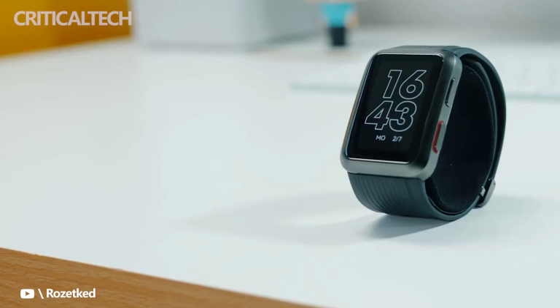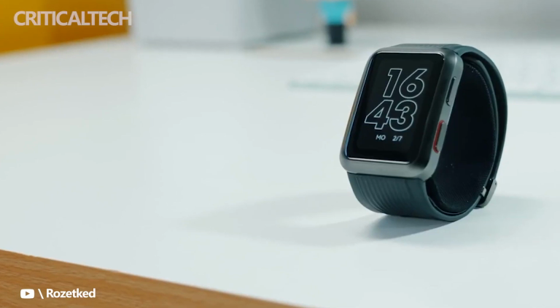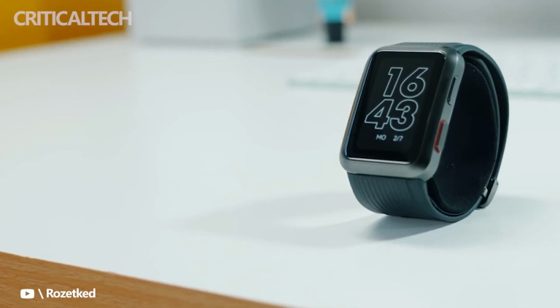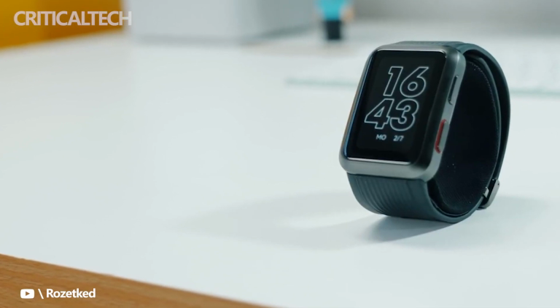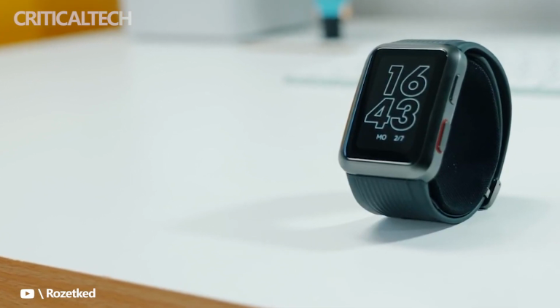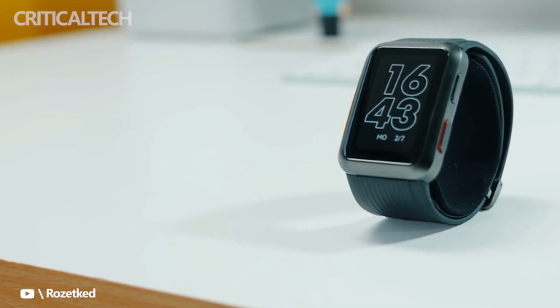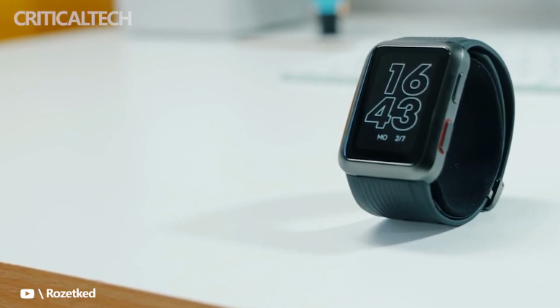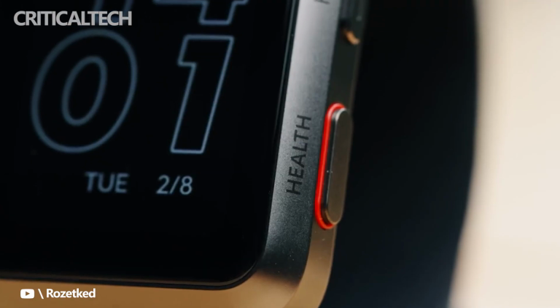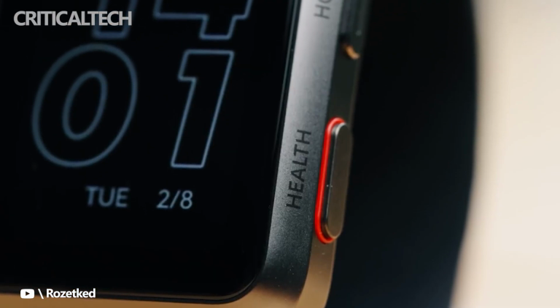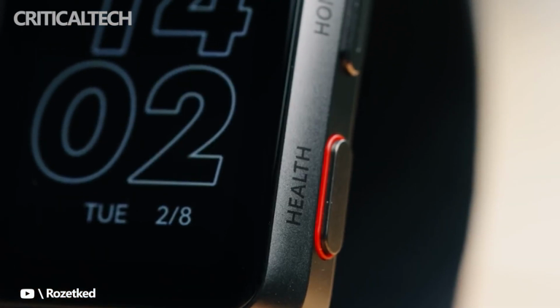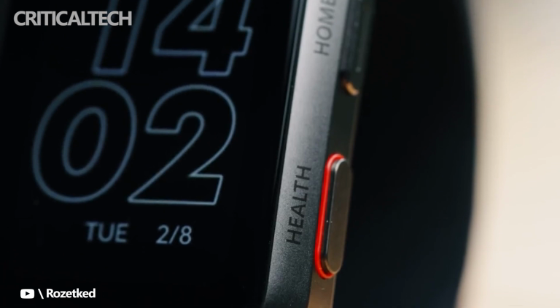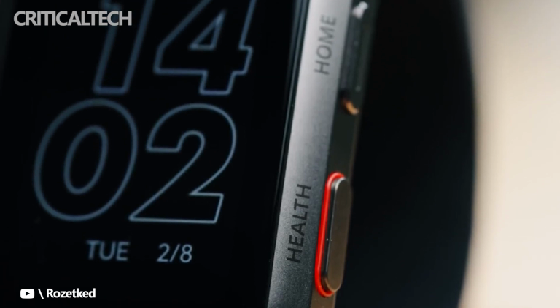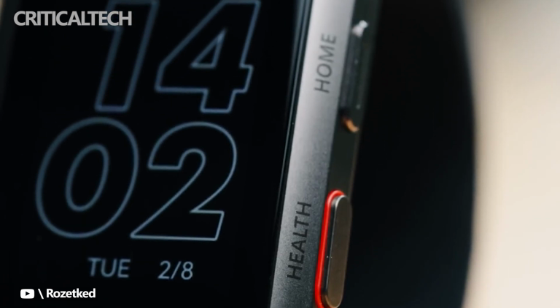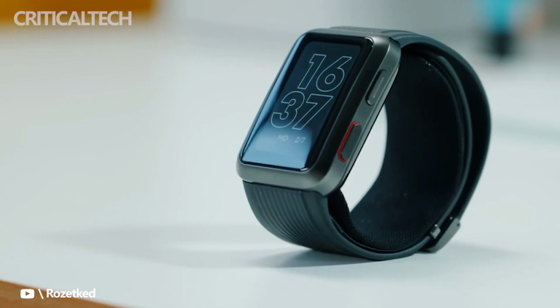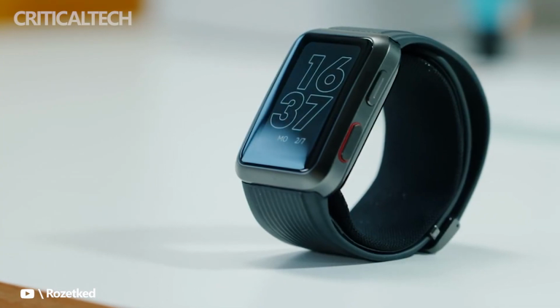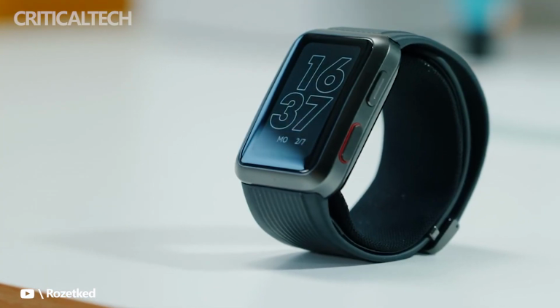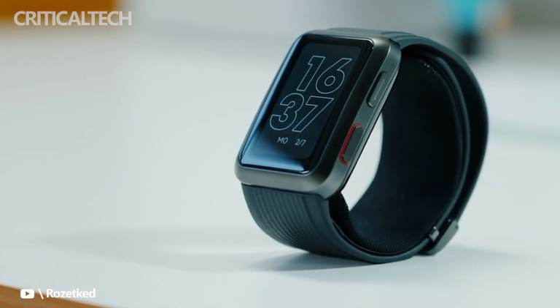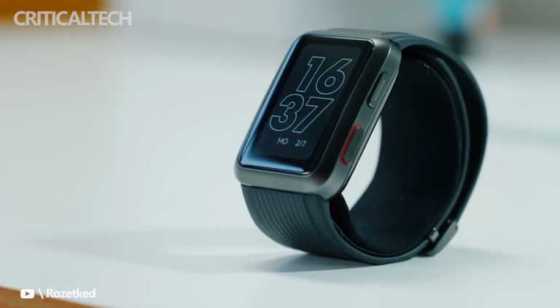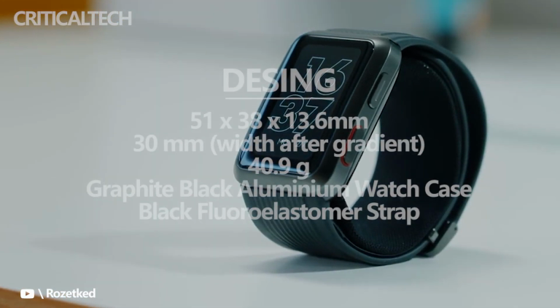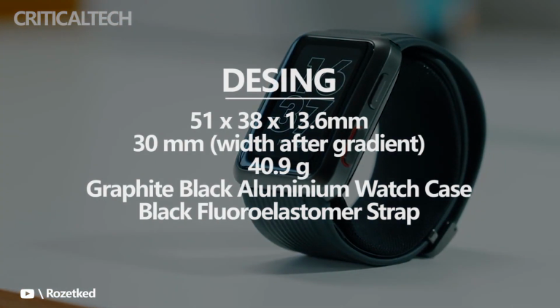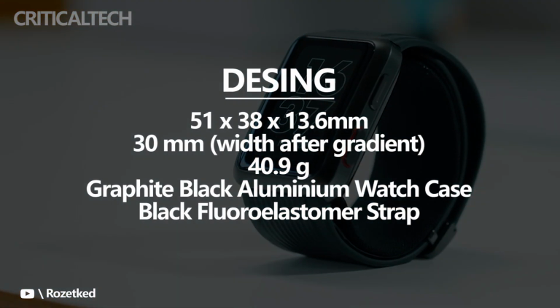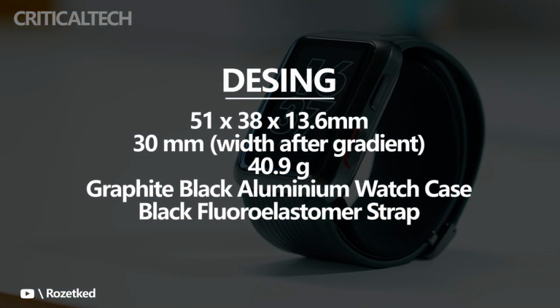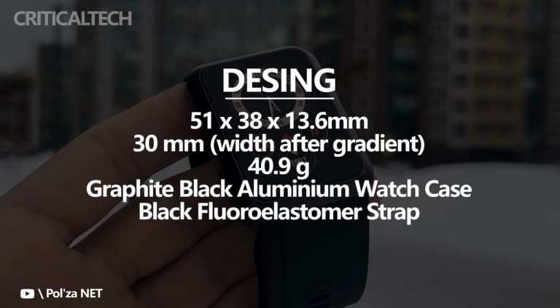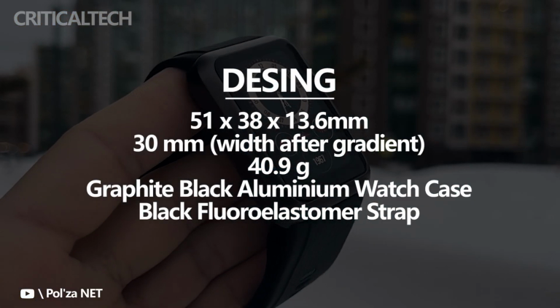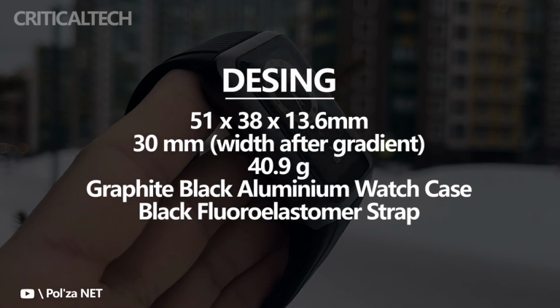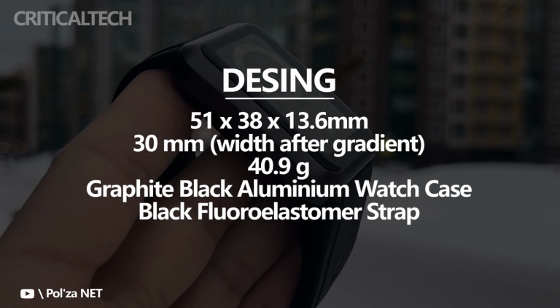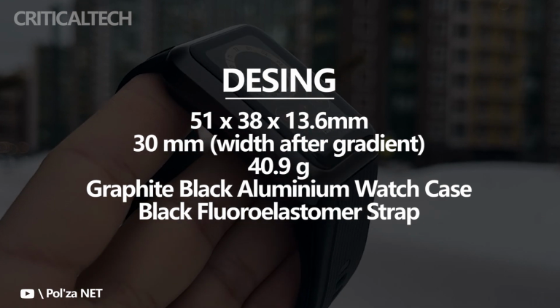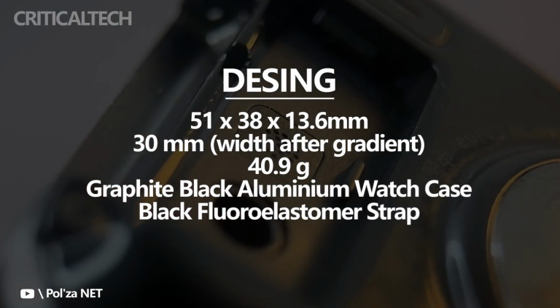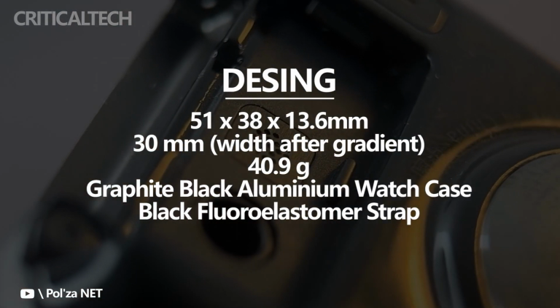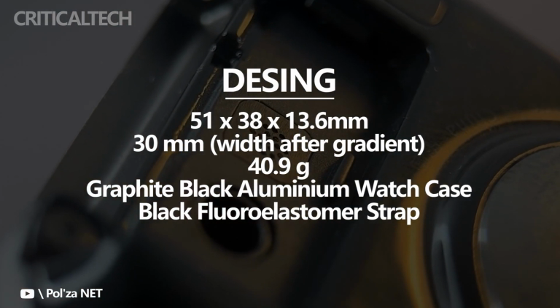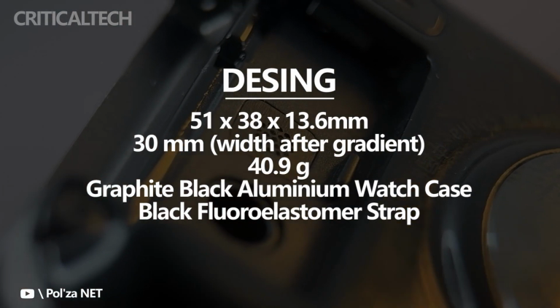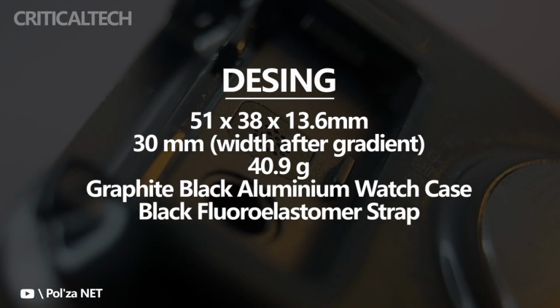Most smartwatches nowadays measure heart rate on the wrist, some can even track blood oxygen levels, stress and respiration rate. A select few go as far as being able to perform ECG readings right on the wrist without any additional electrodes.